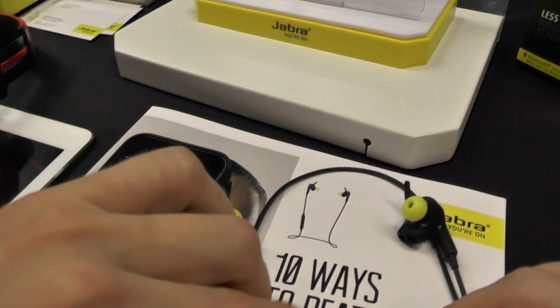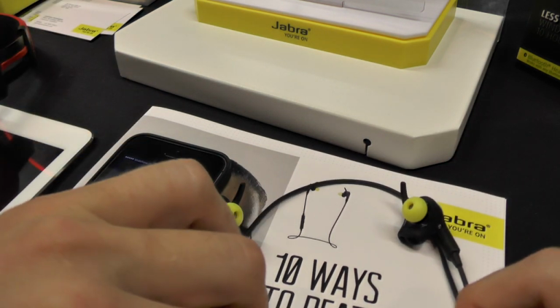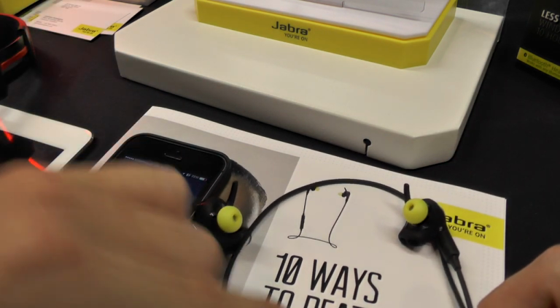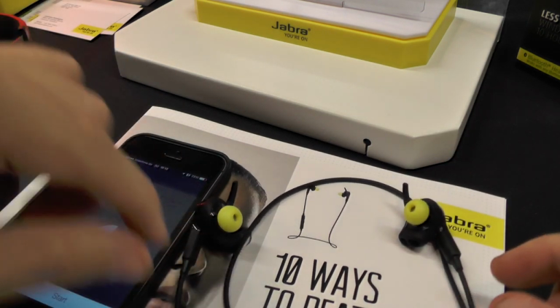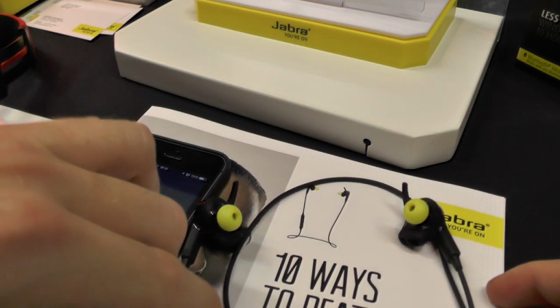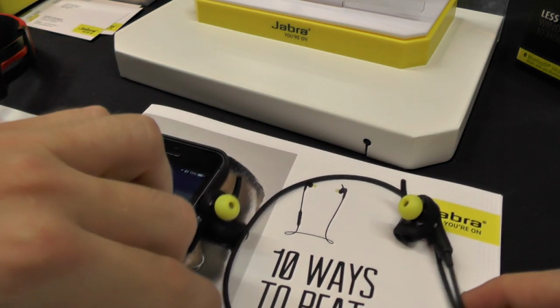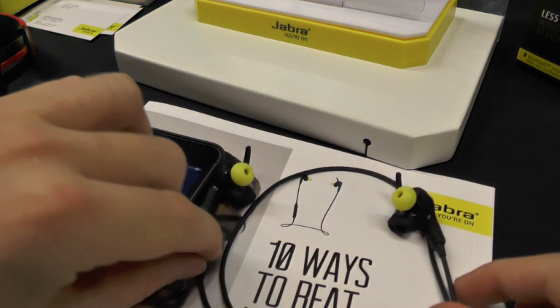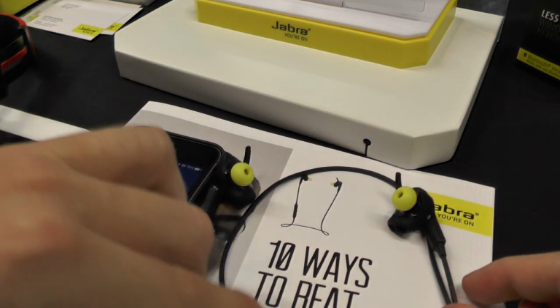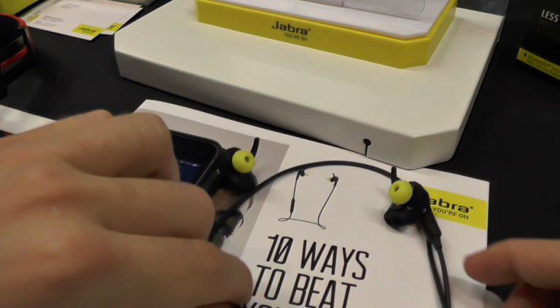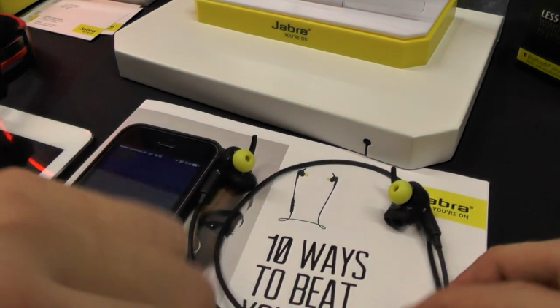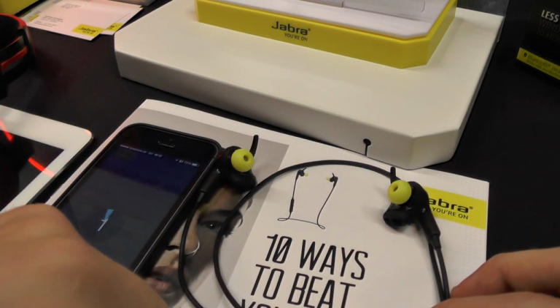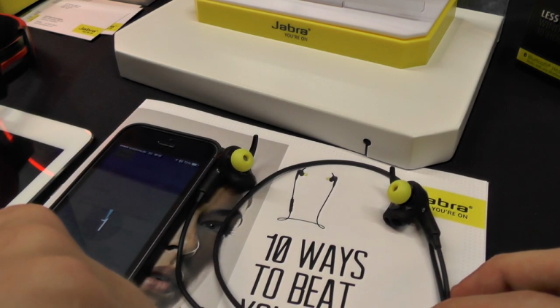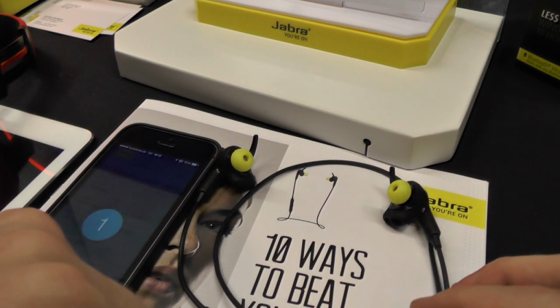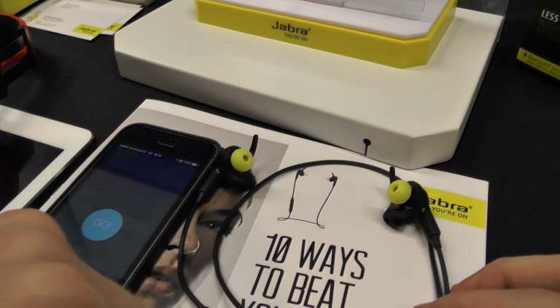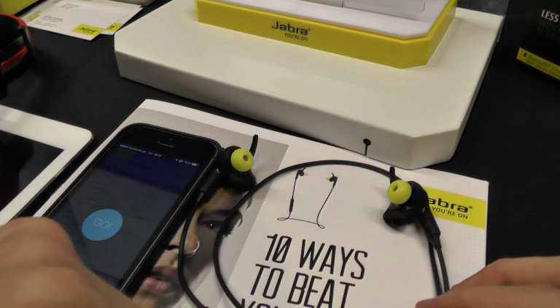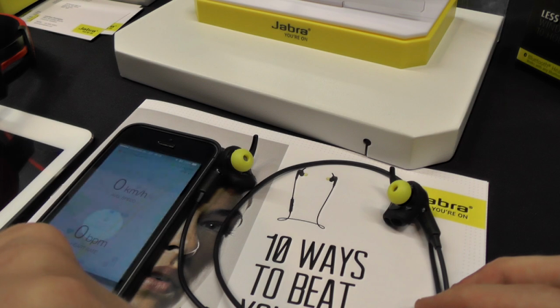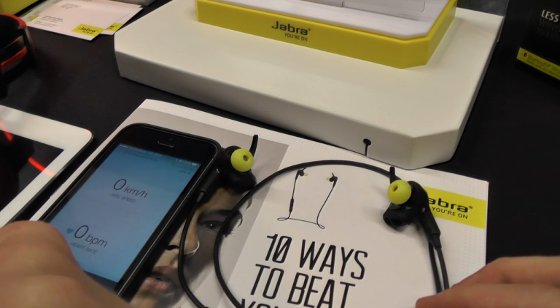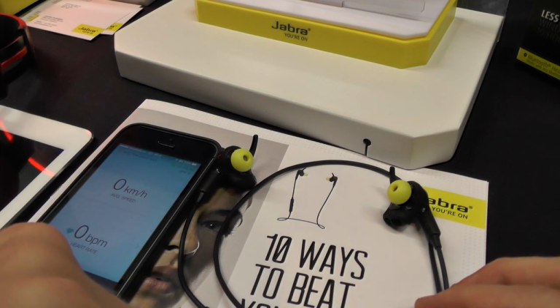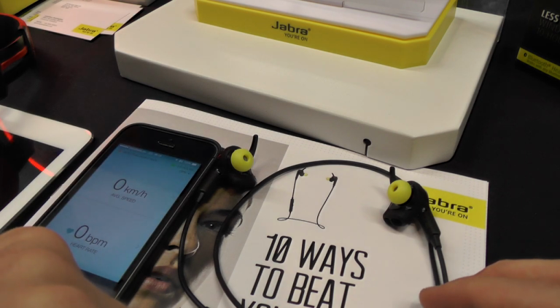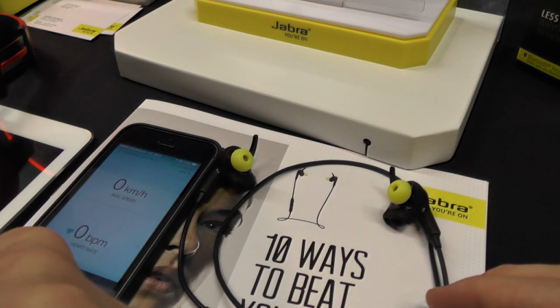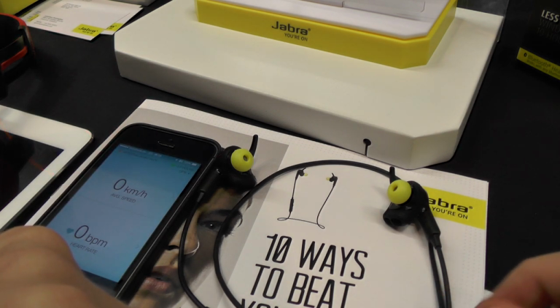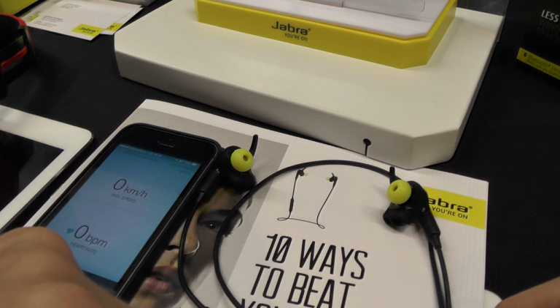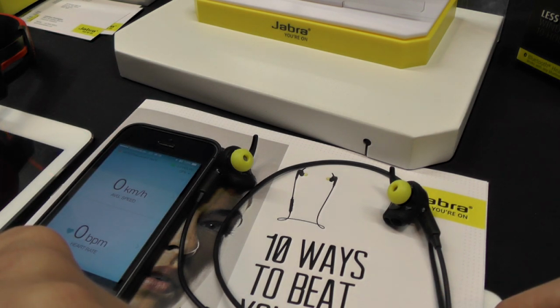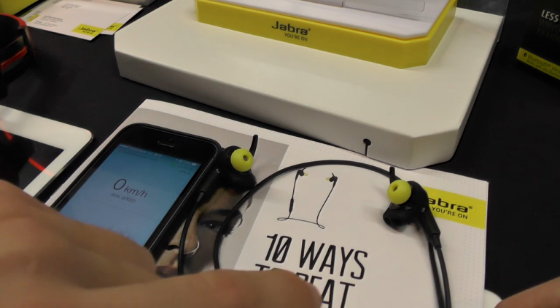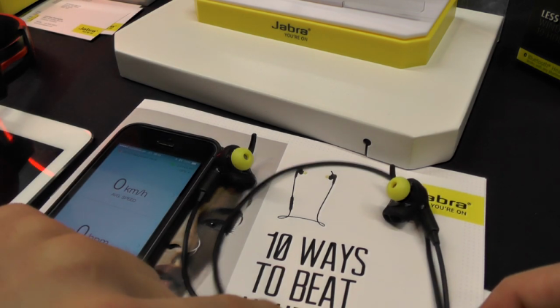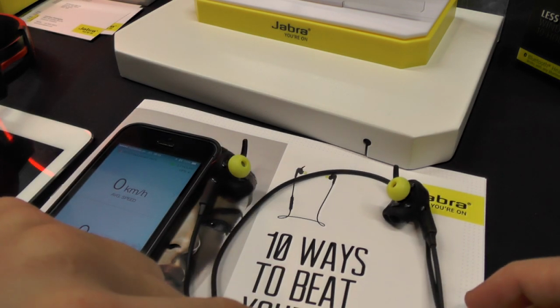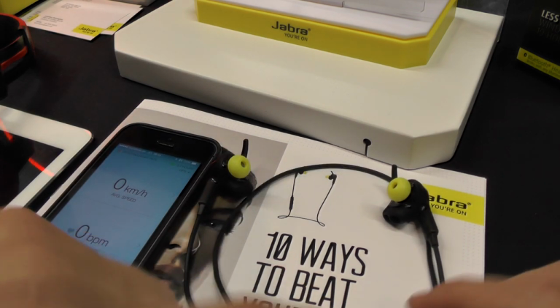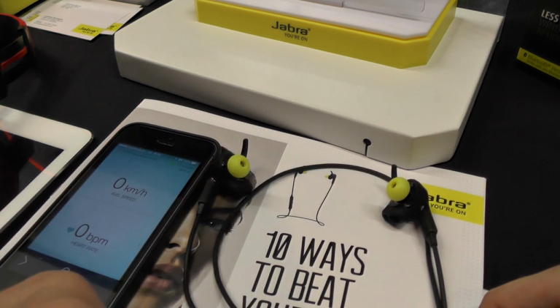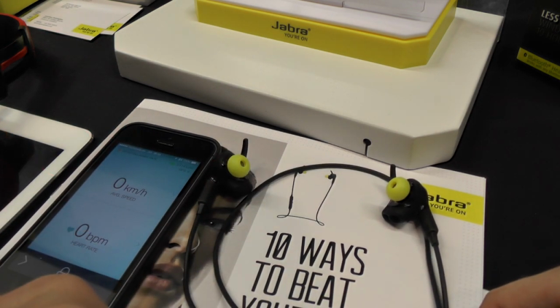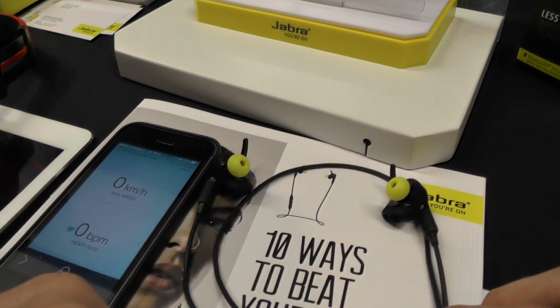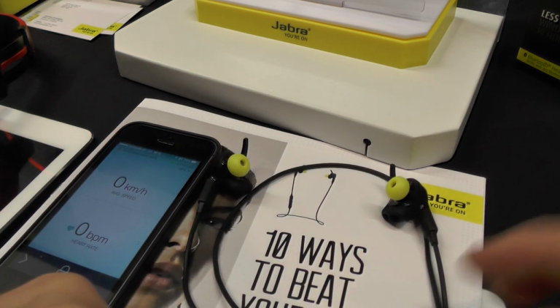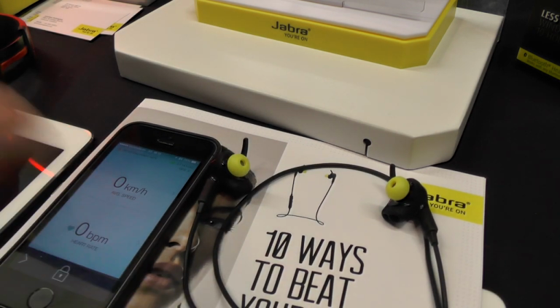That was a short hands-on video about the Jabra Sport Plus Wireless. Thank you much for tuning in, and please subscribe to our channel. Thank you.